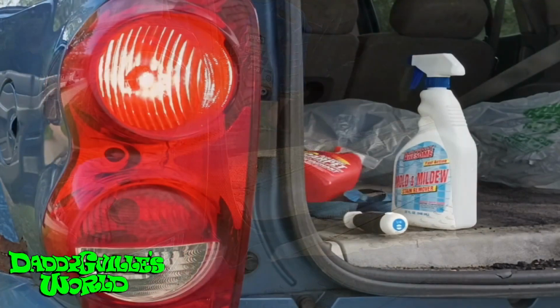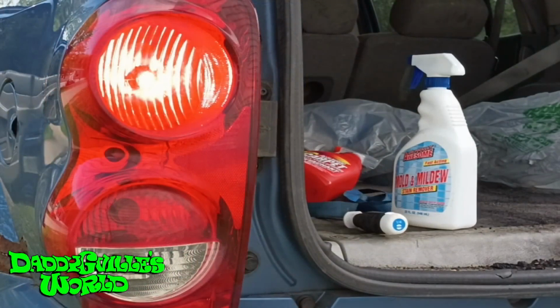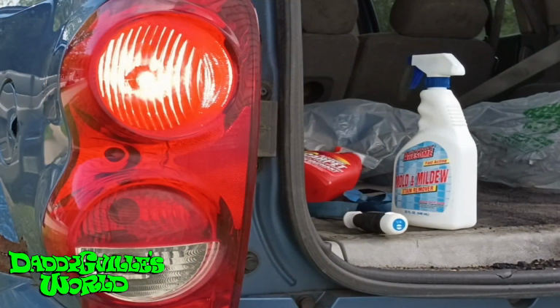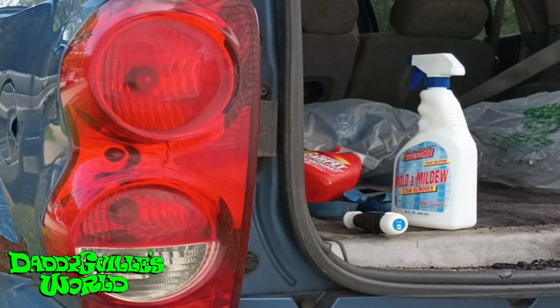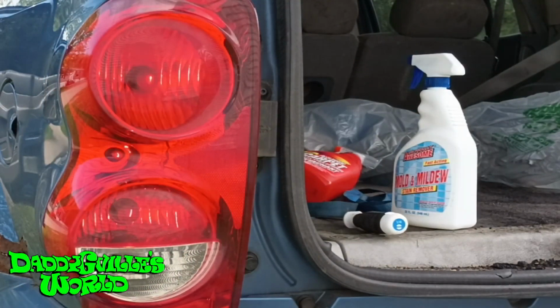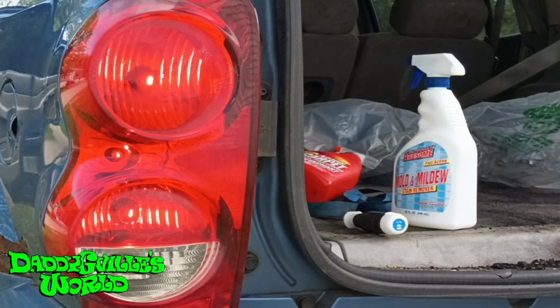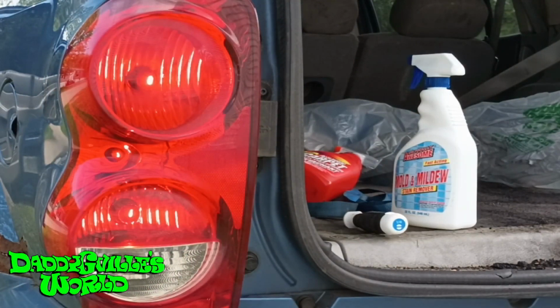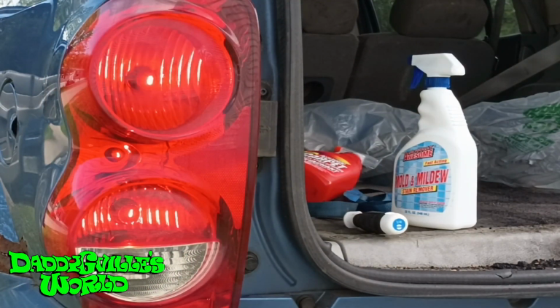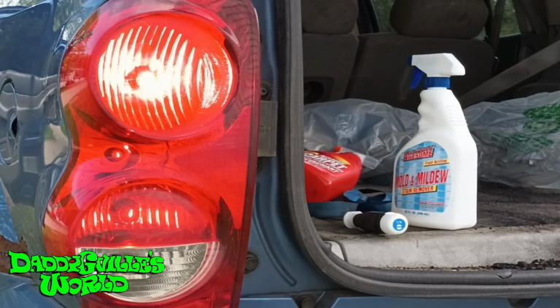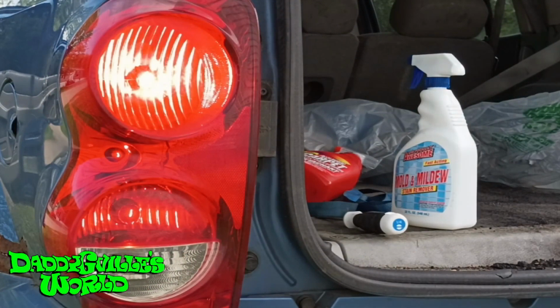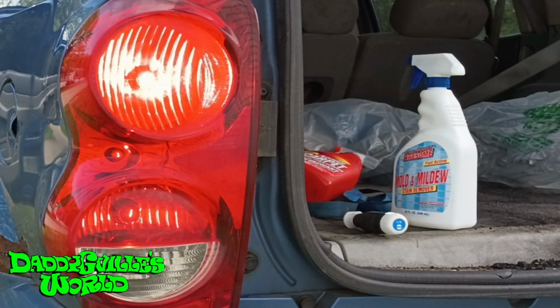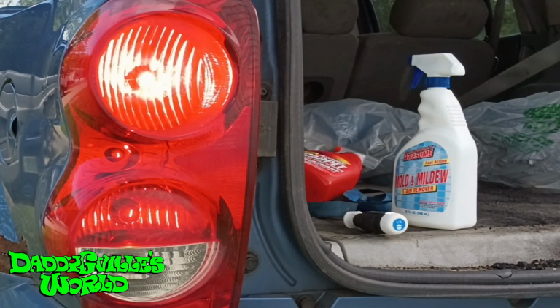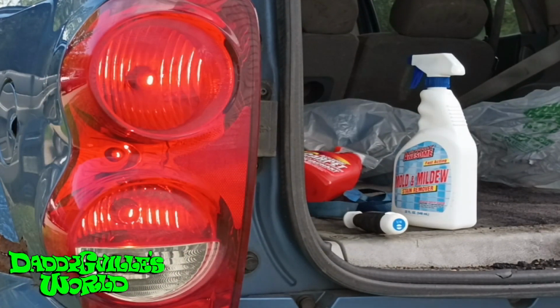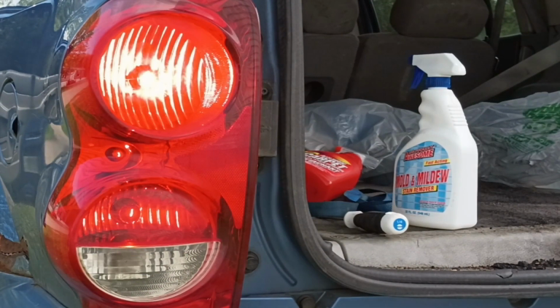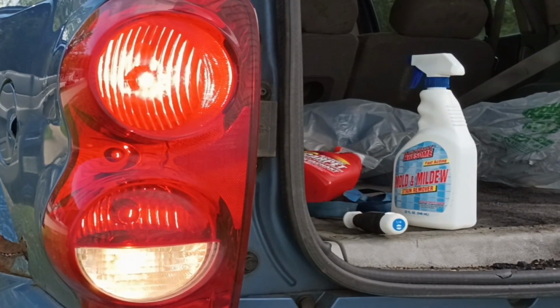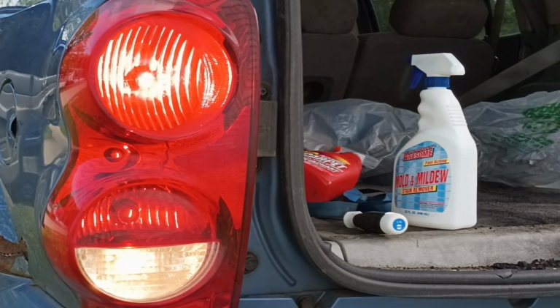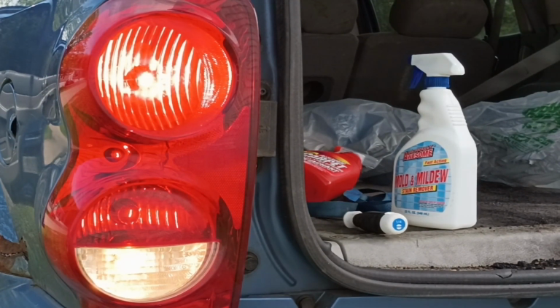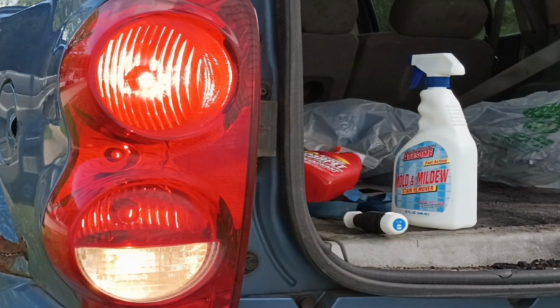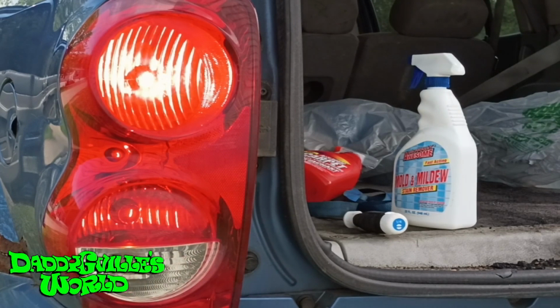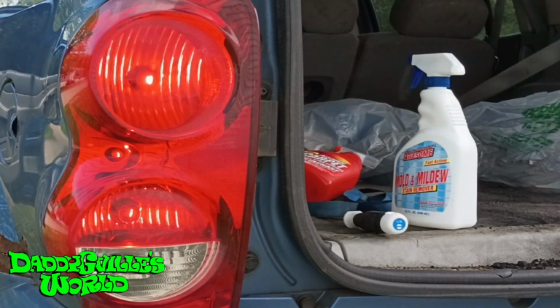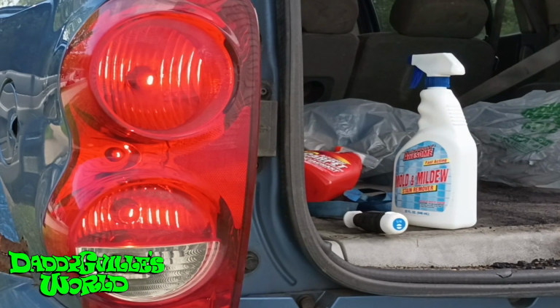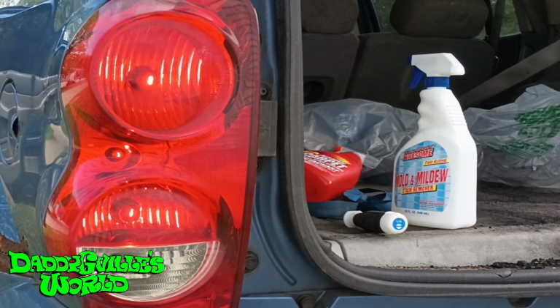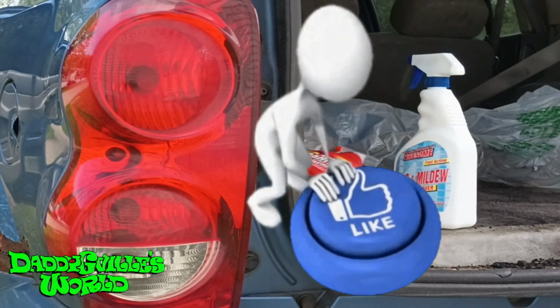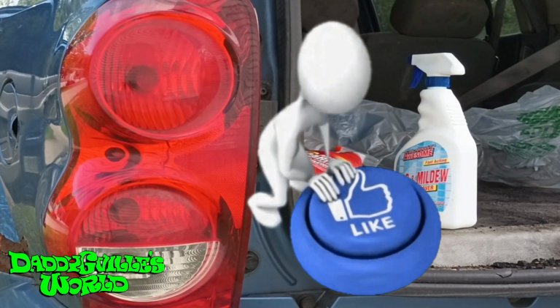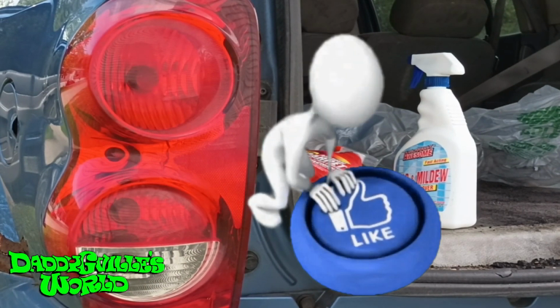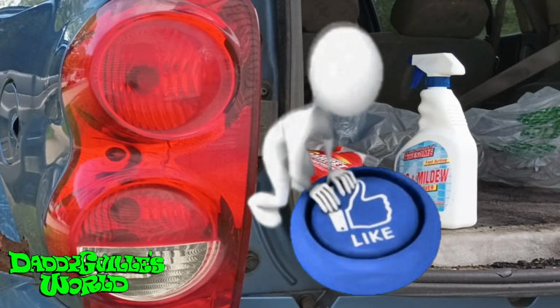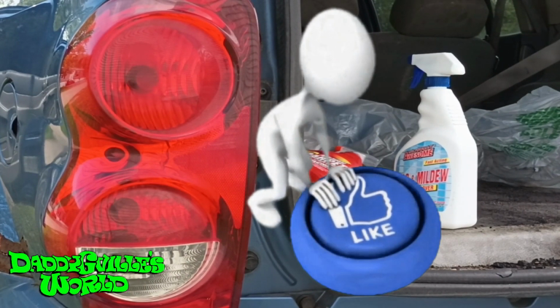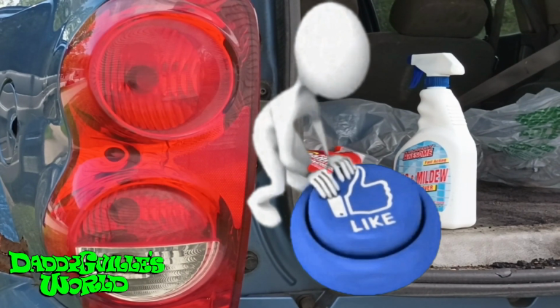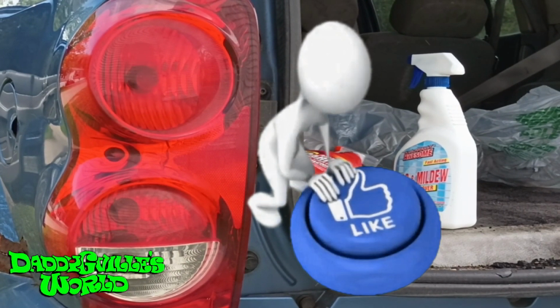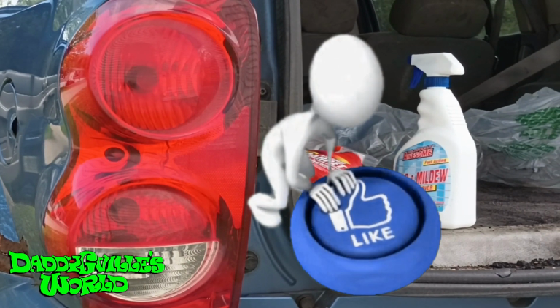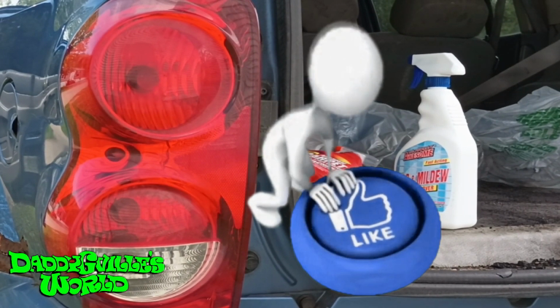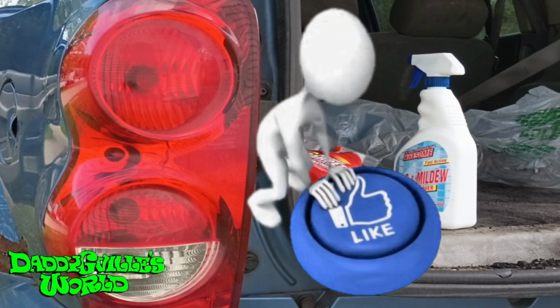The lights work again. Hit that thumbs up if this was helpful to you.